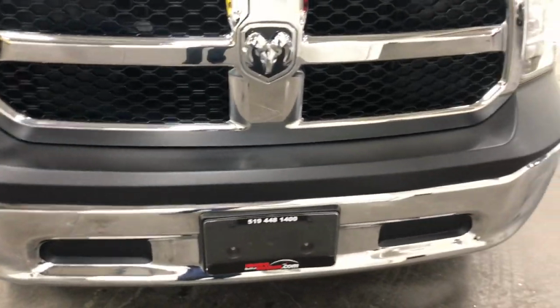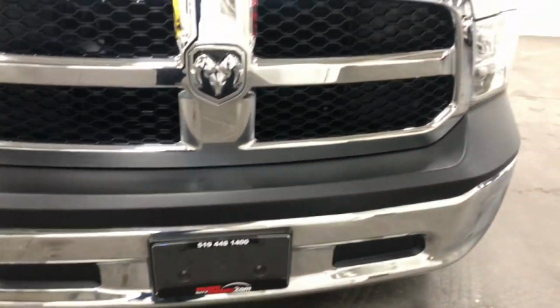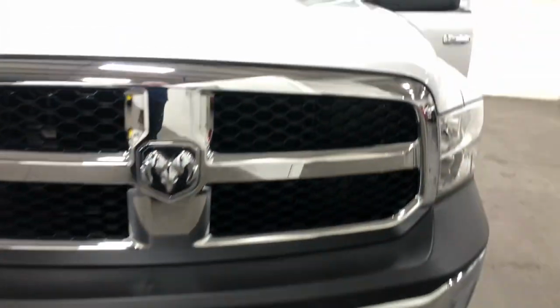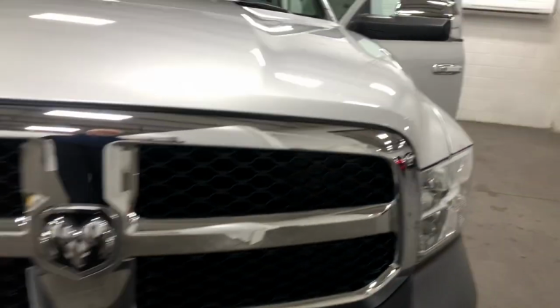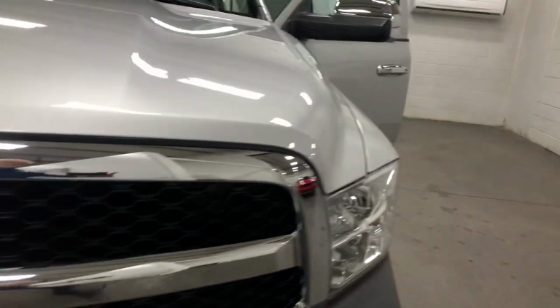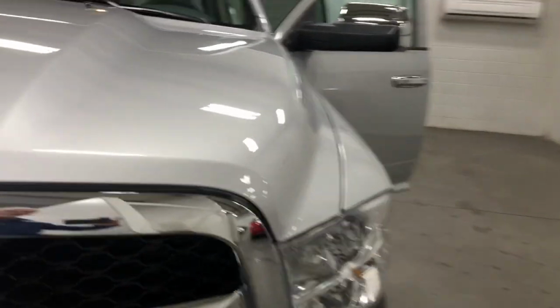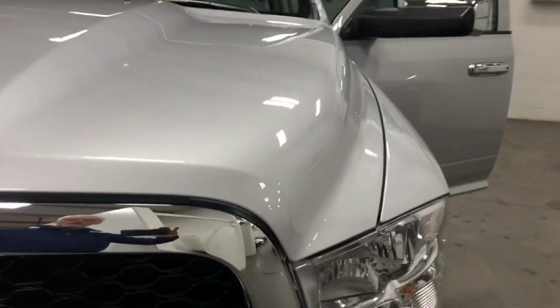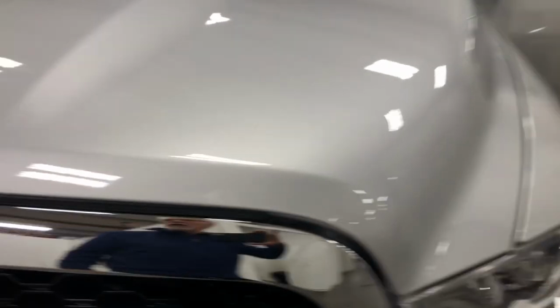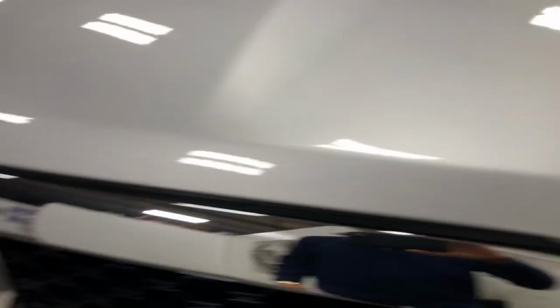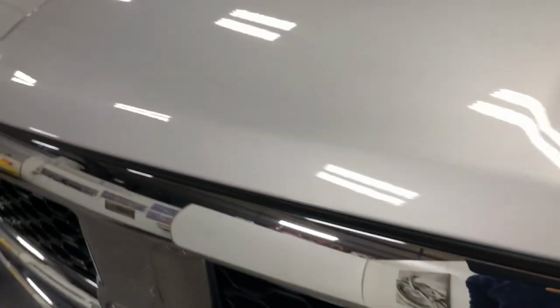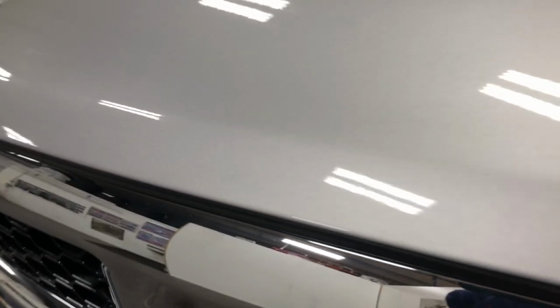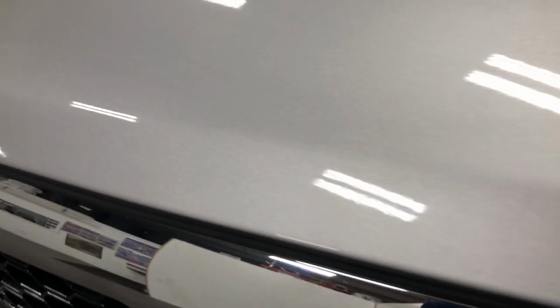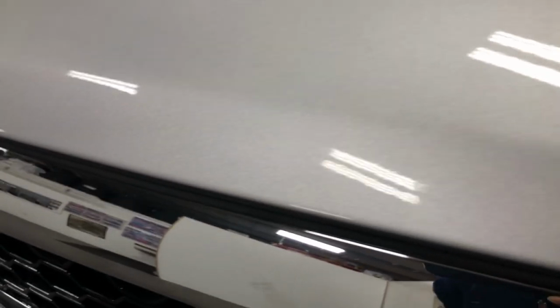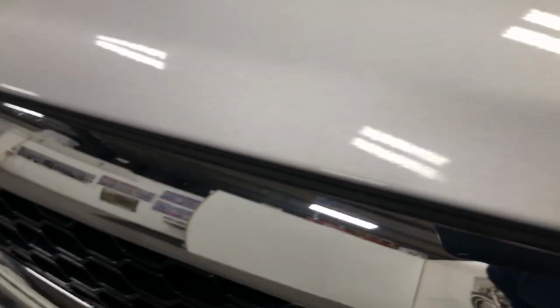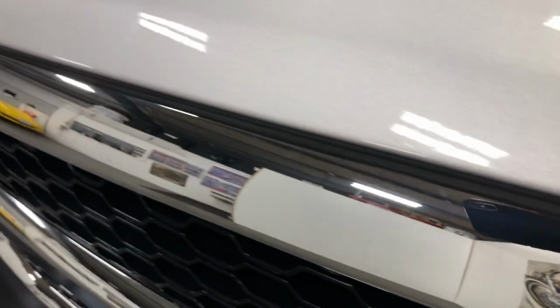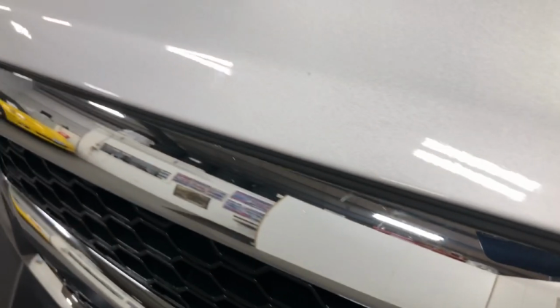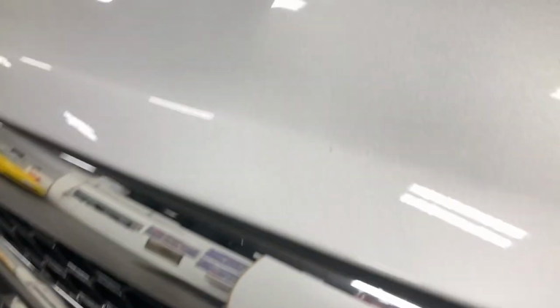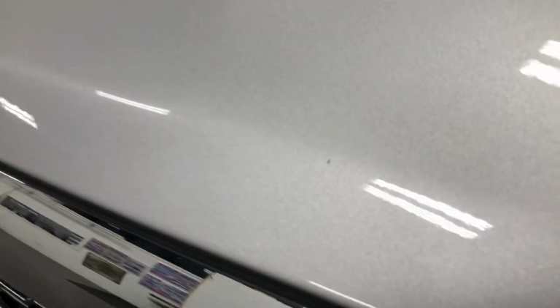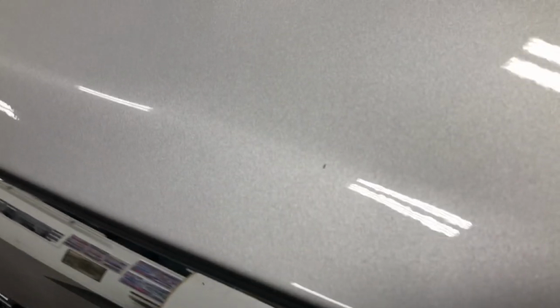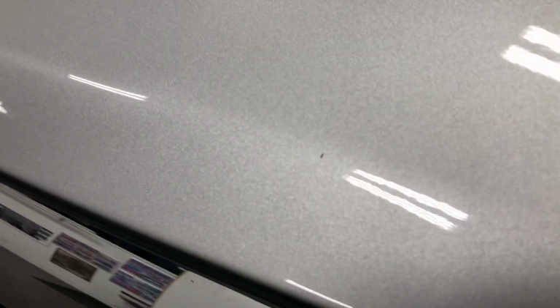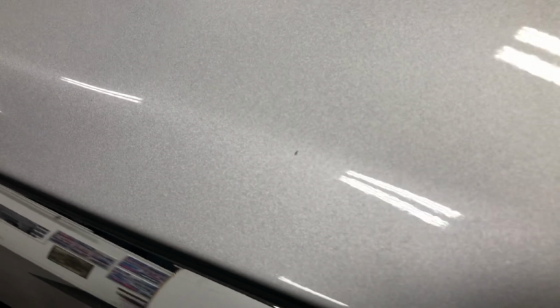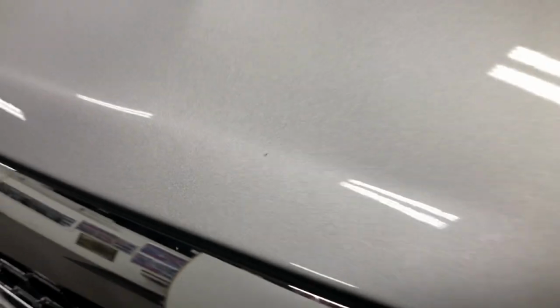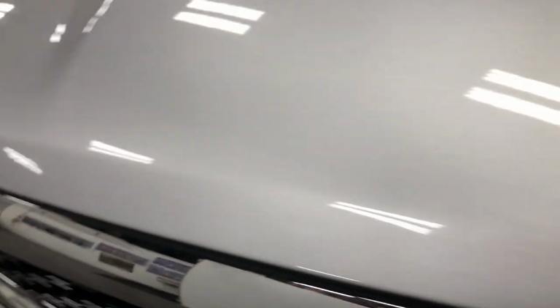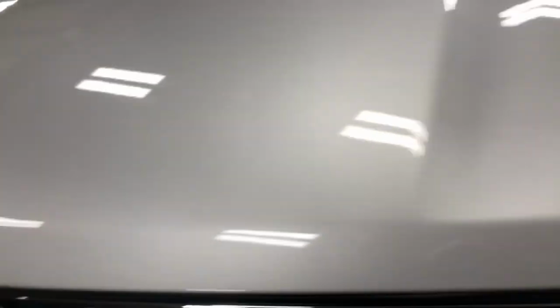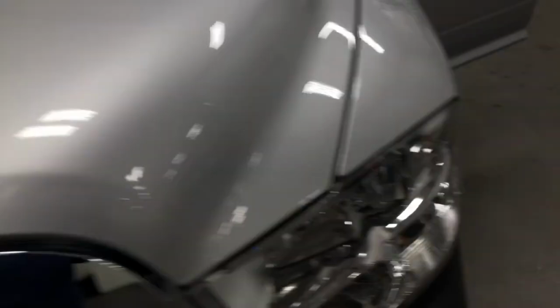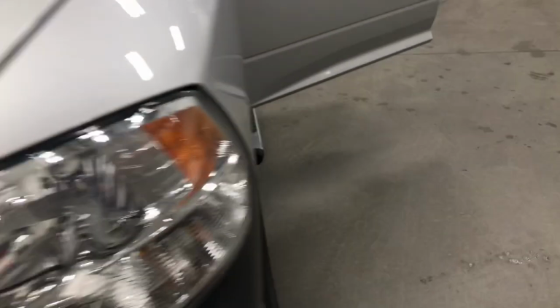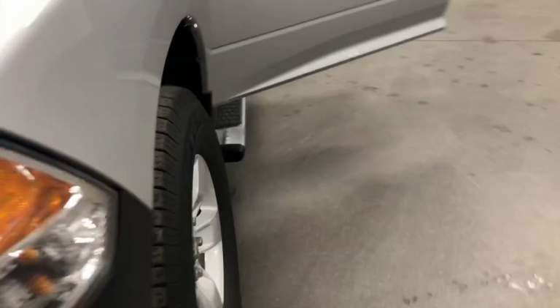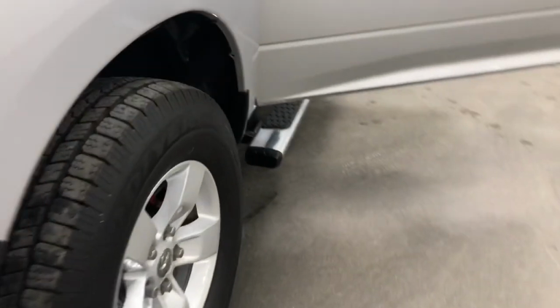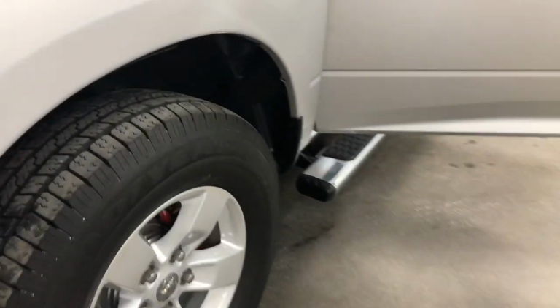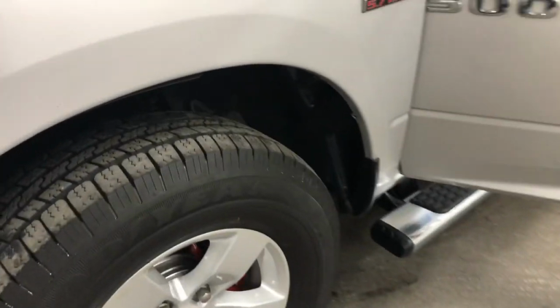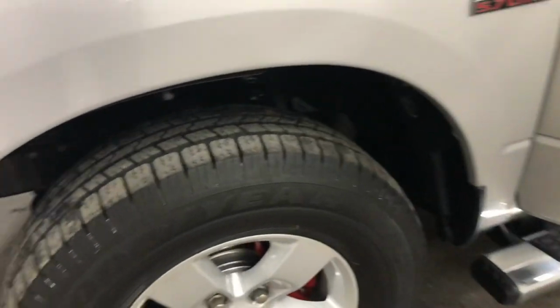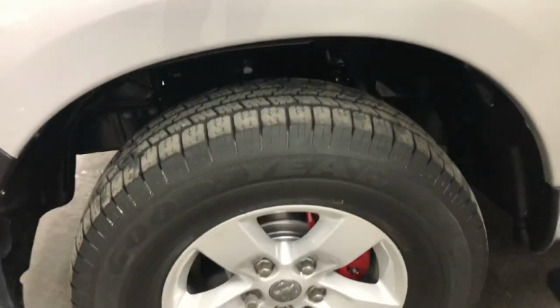Super looking chrome, nice looking front end. I would say there's probably a stone chip somewhere — and there, I found a tiny little stone chip right there. So nothing big; you need a magnifying glass to find it.